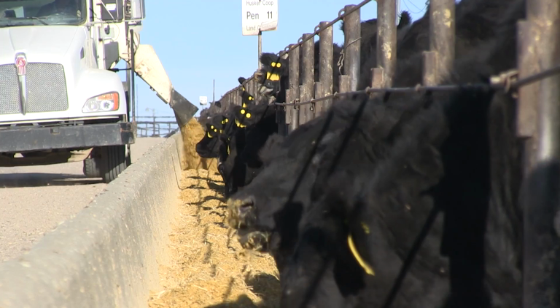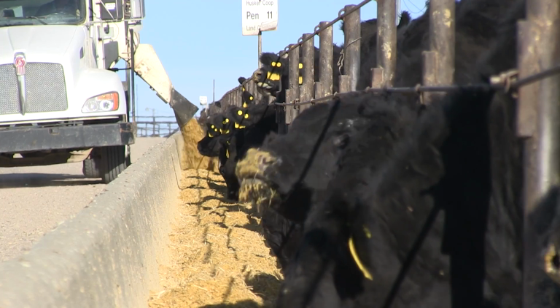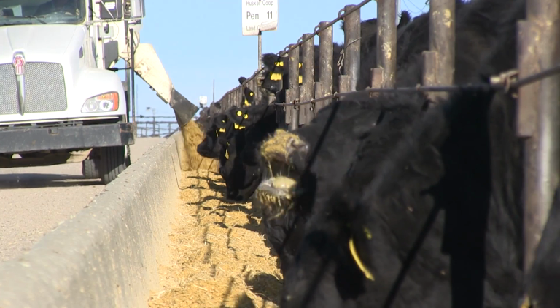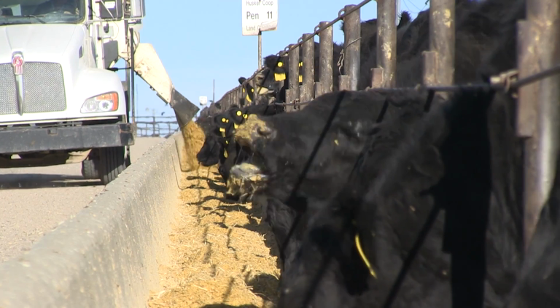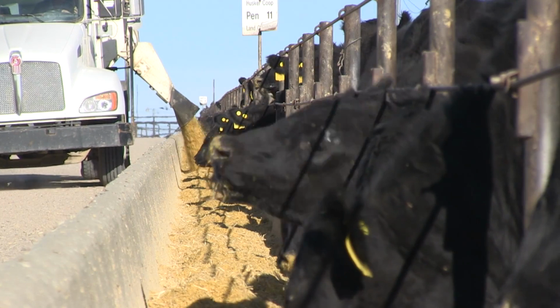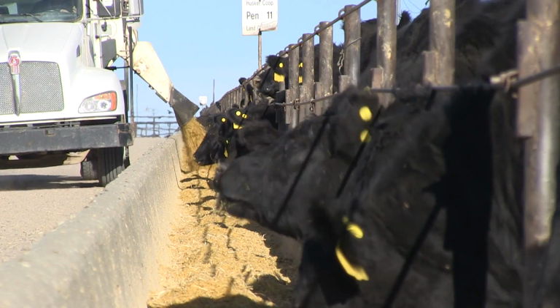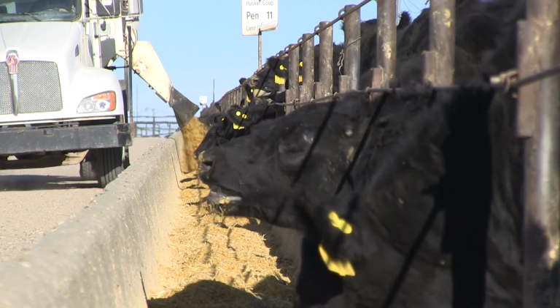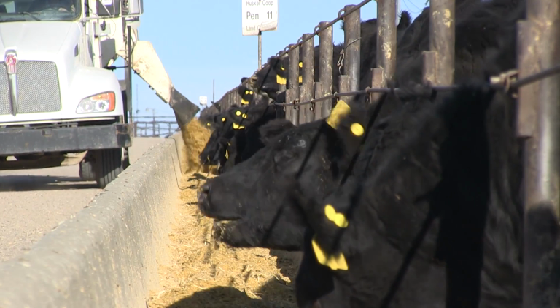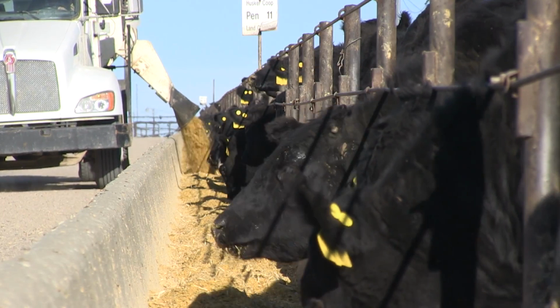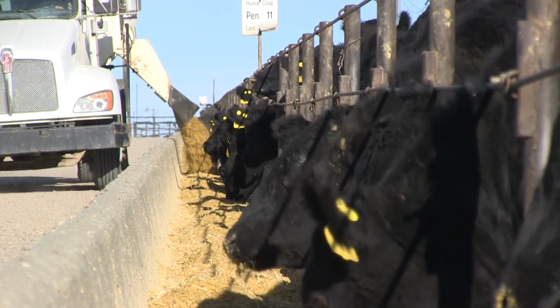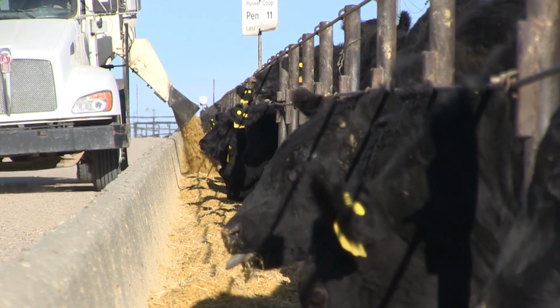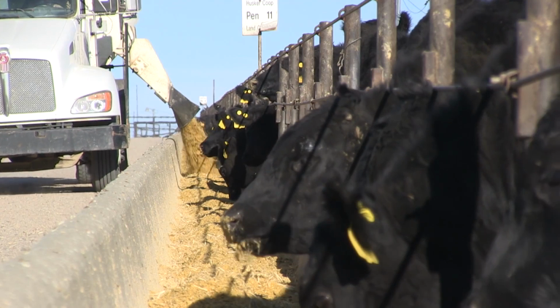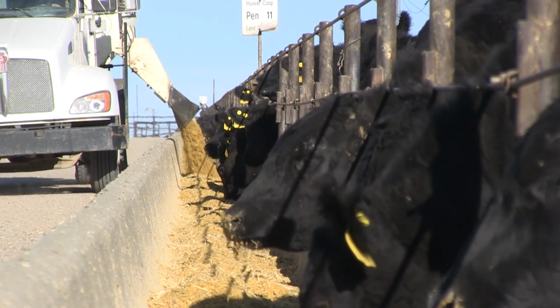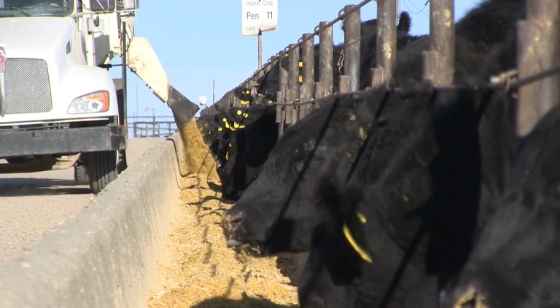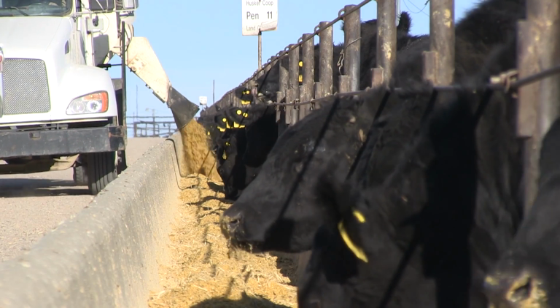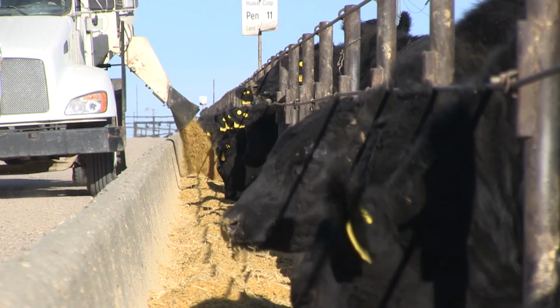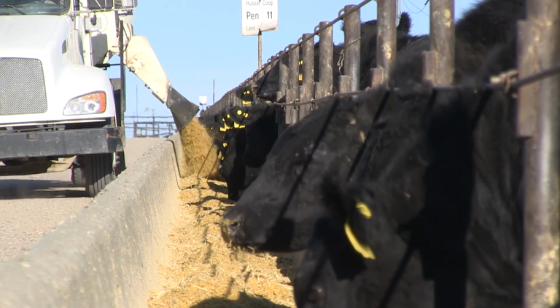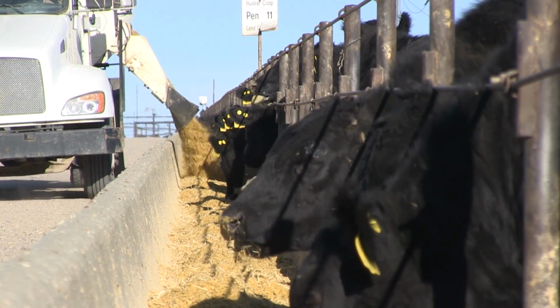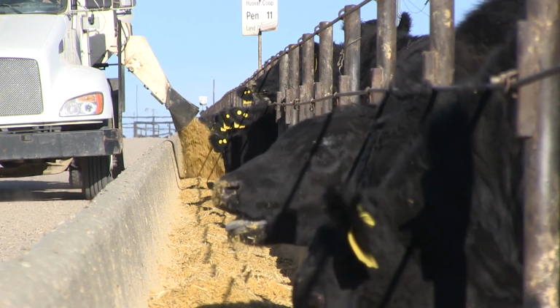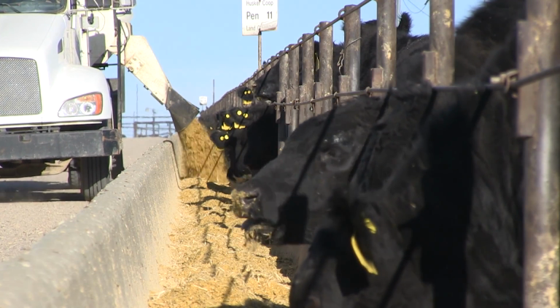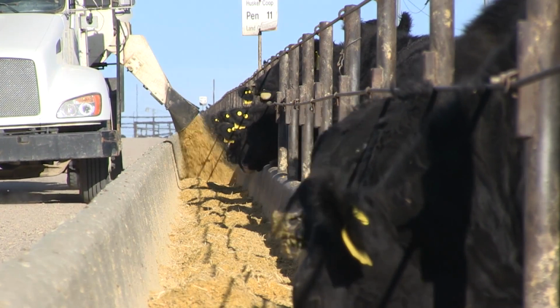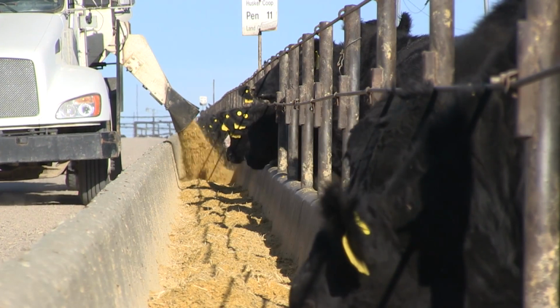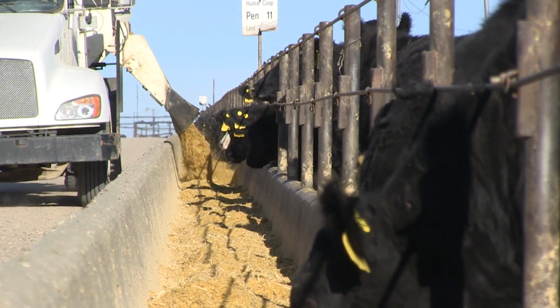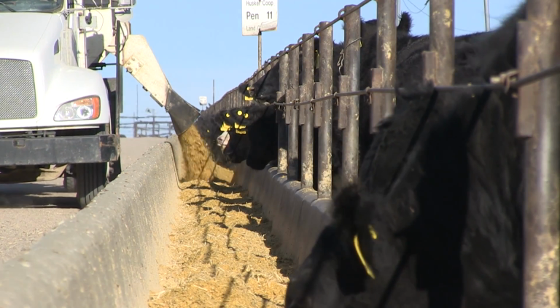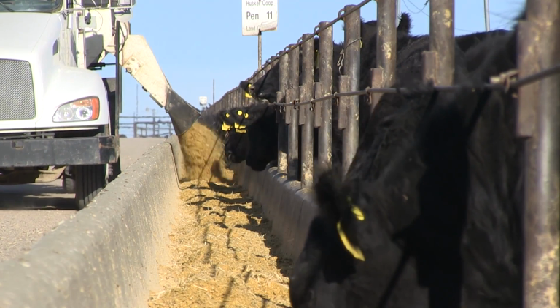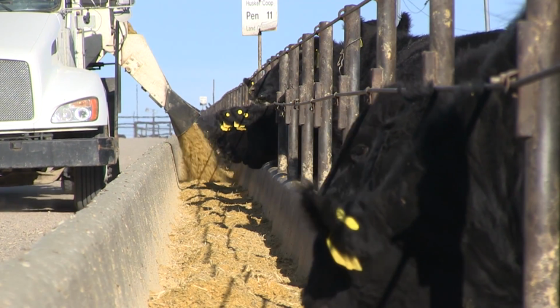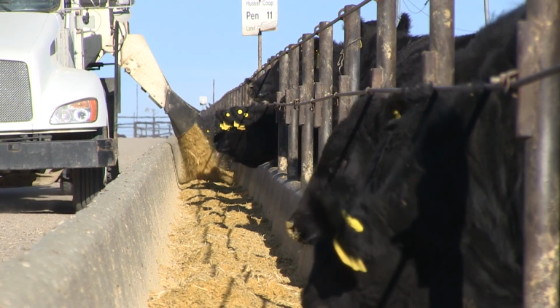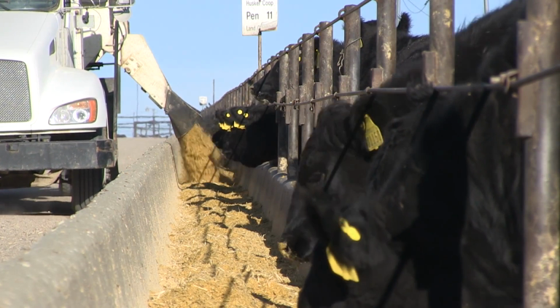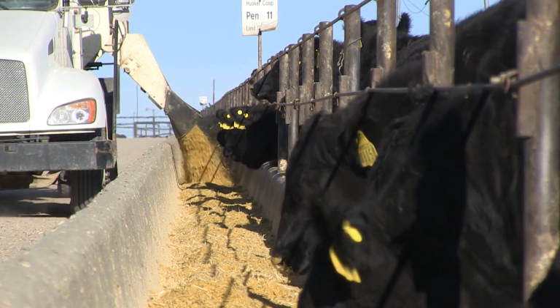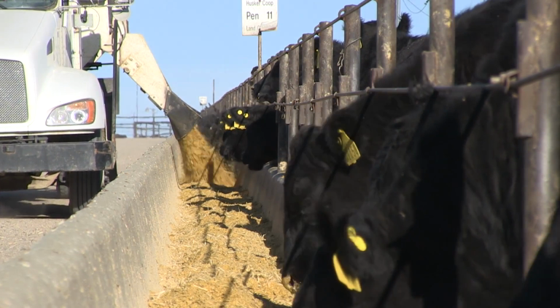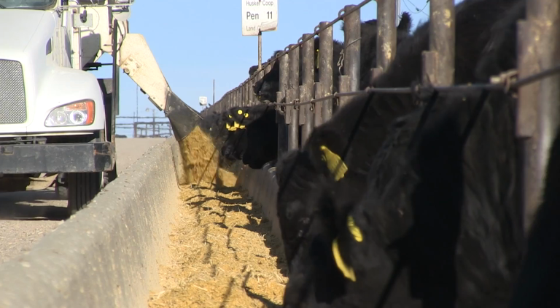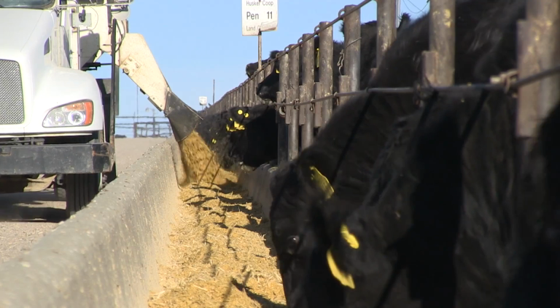Ranchers who want to produce standouts in the feedlot and on the rail often turn to the American Angus Association's Dollar Beef Index.